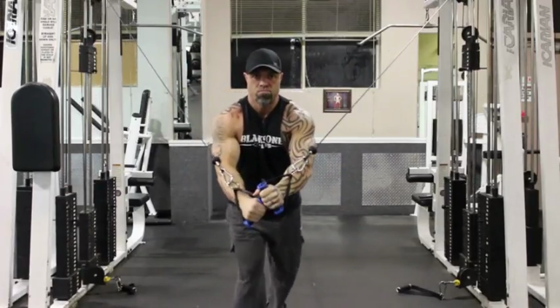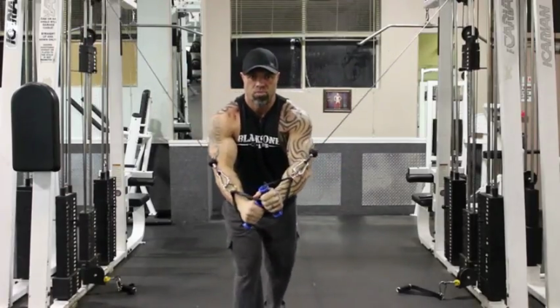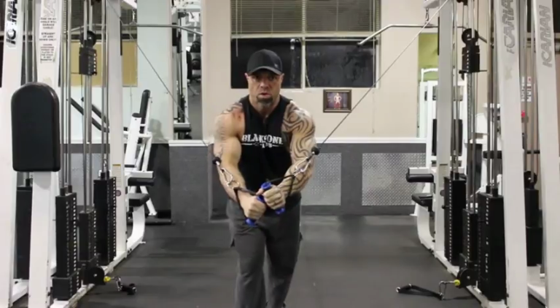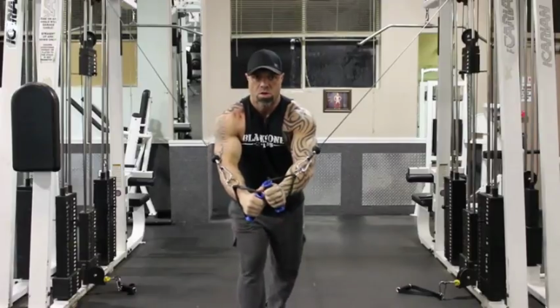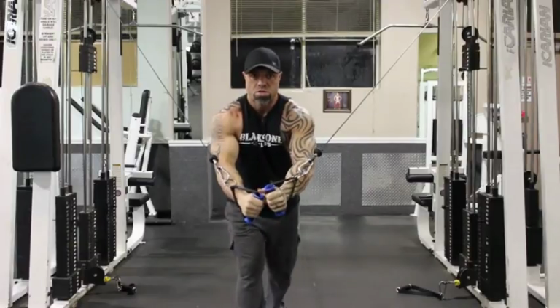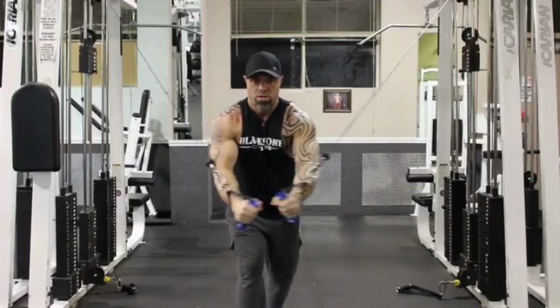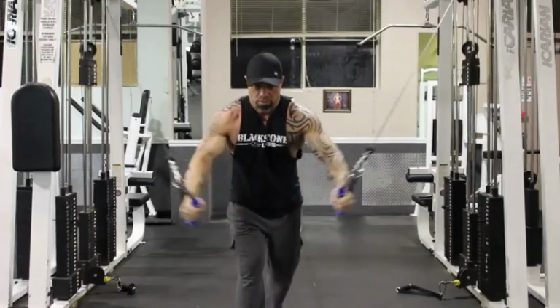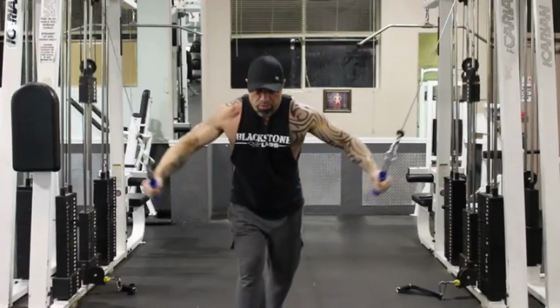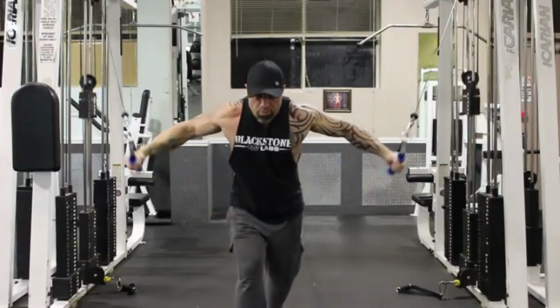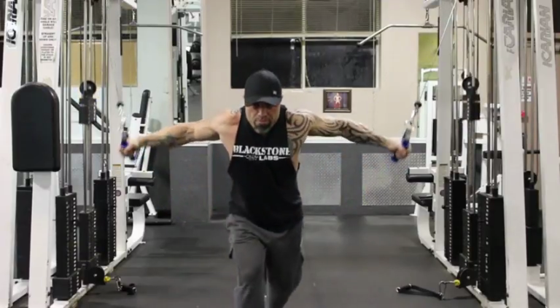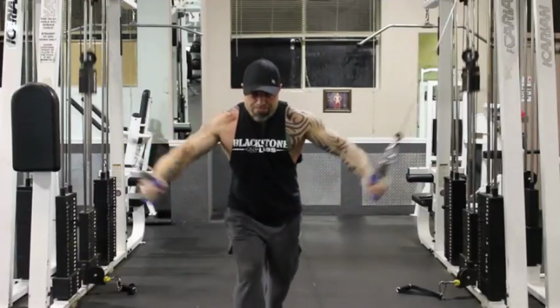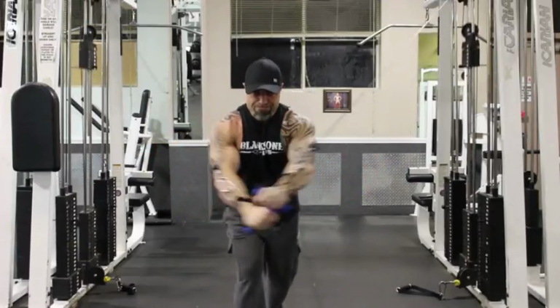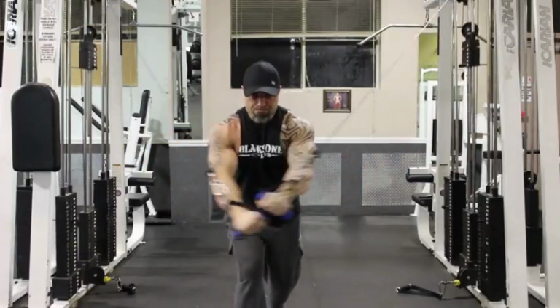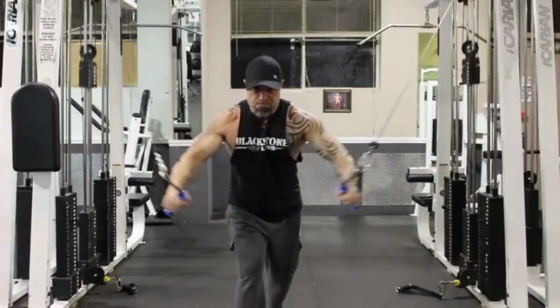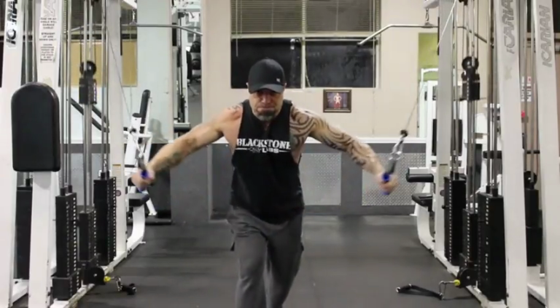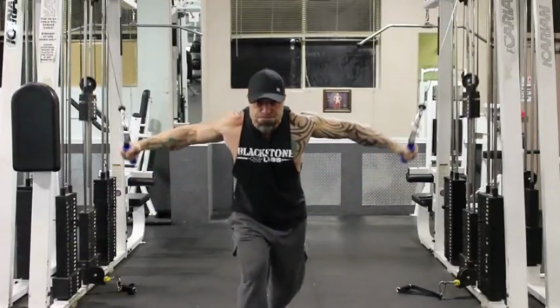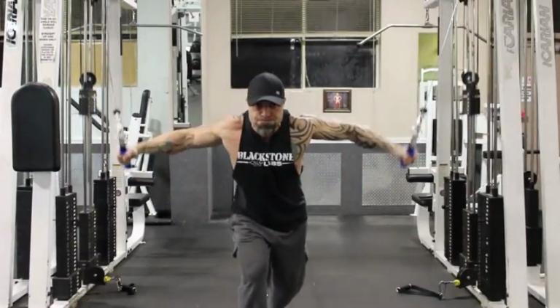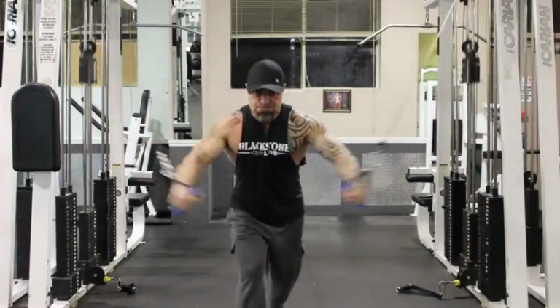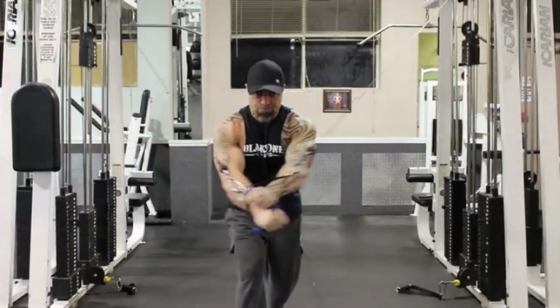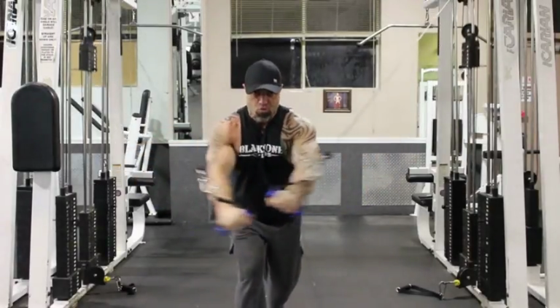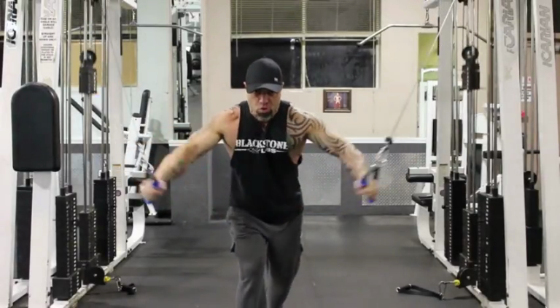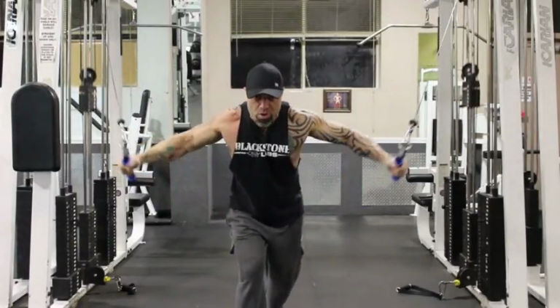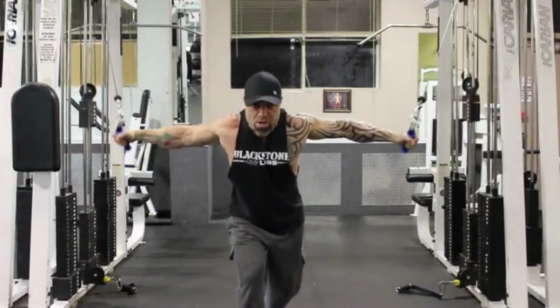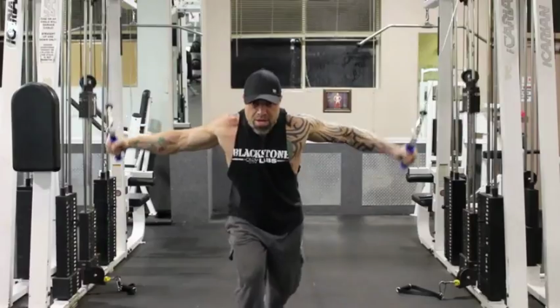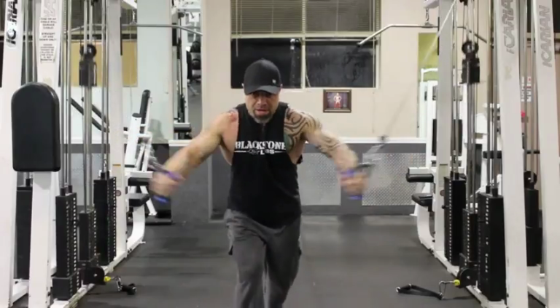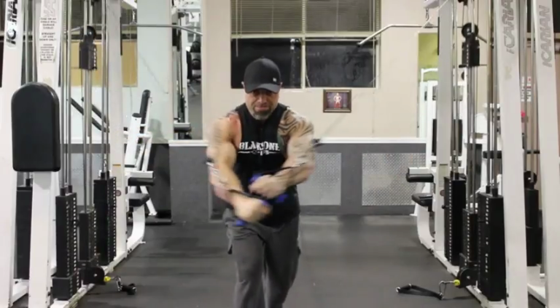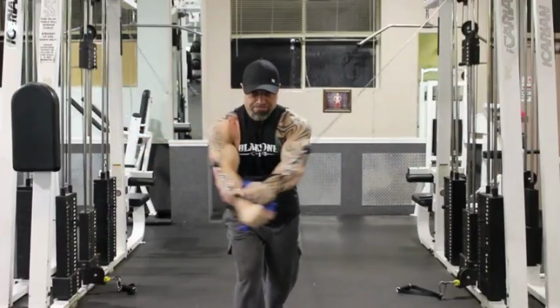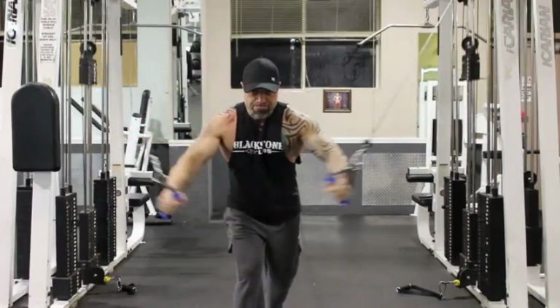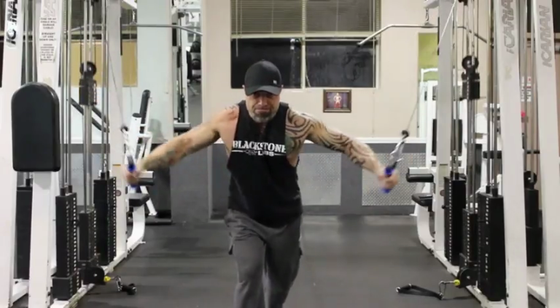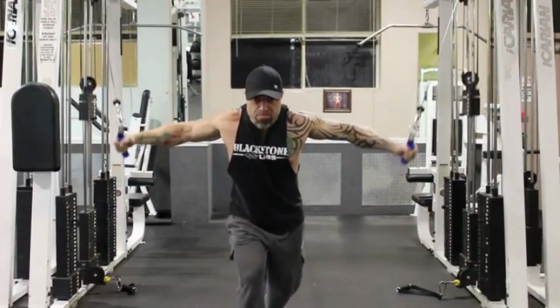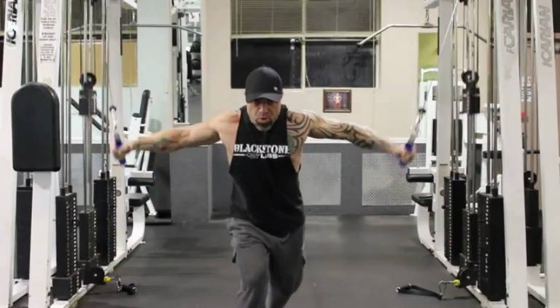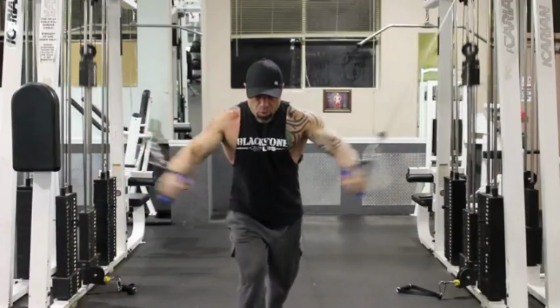Next exercise is a cable fly. Make sure you have full extension coming all the way out and using your dominant hand for the top of the cable.